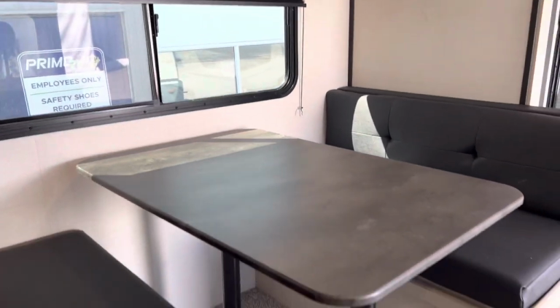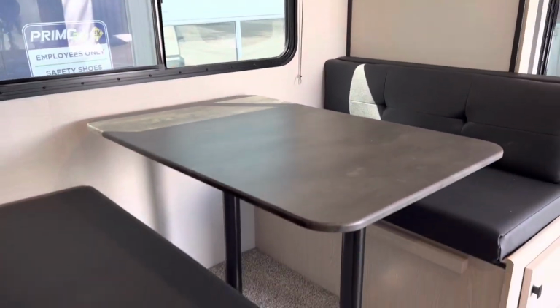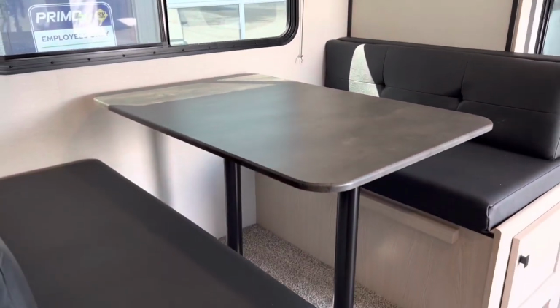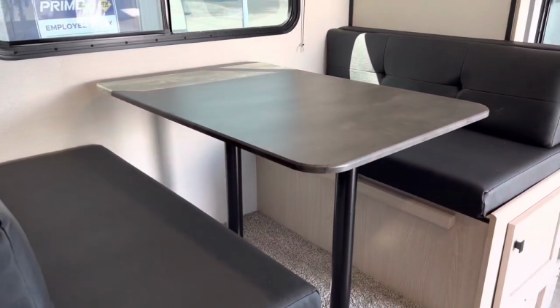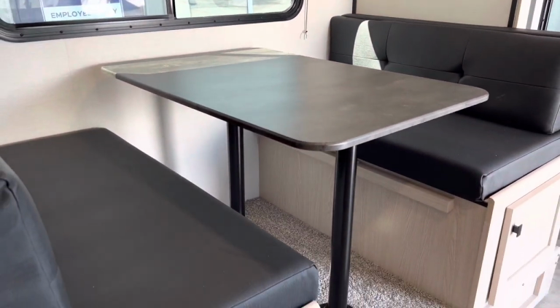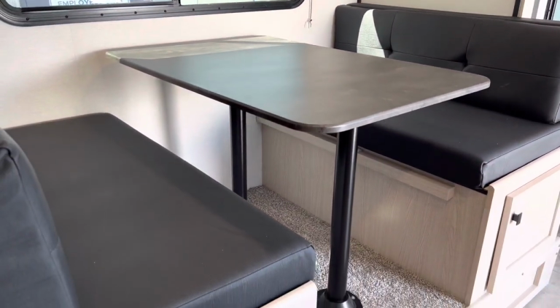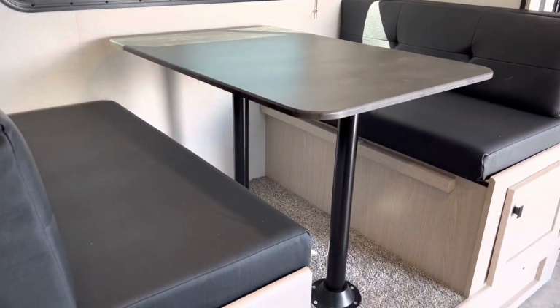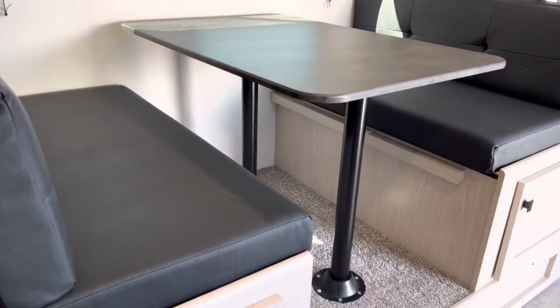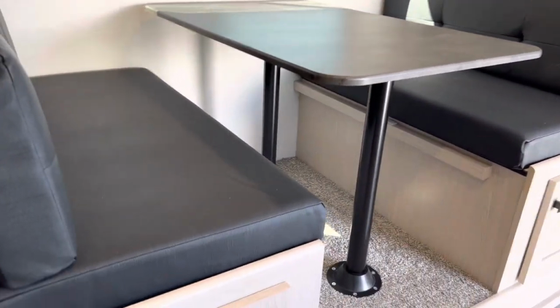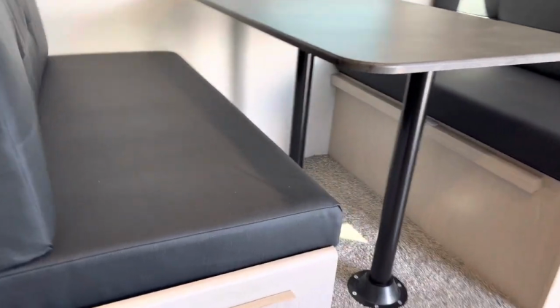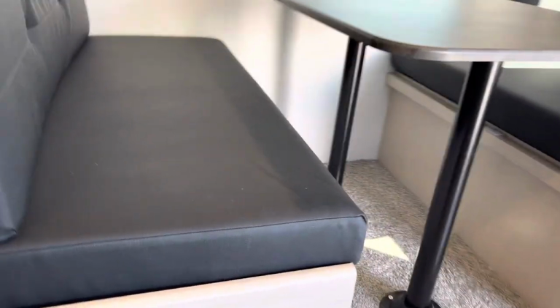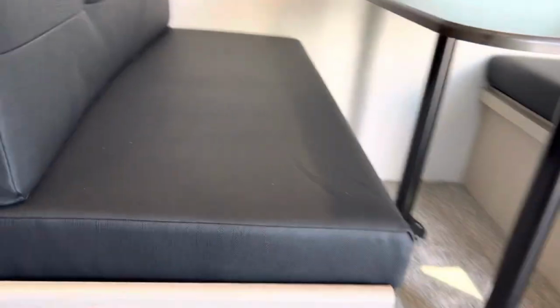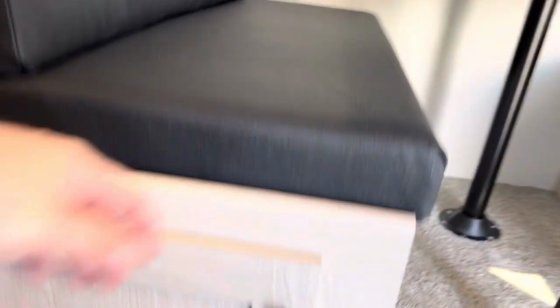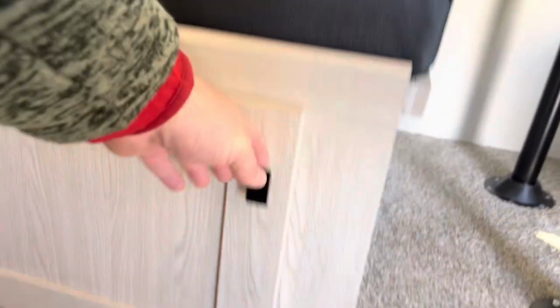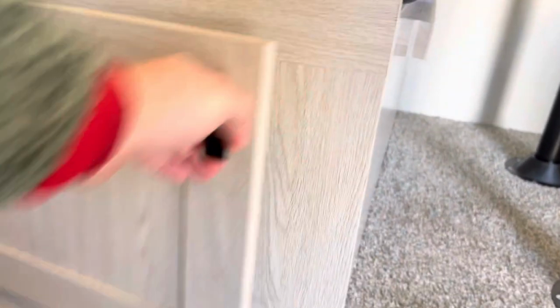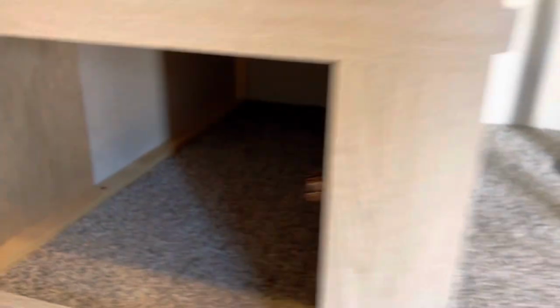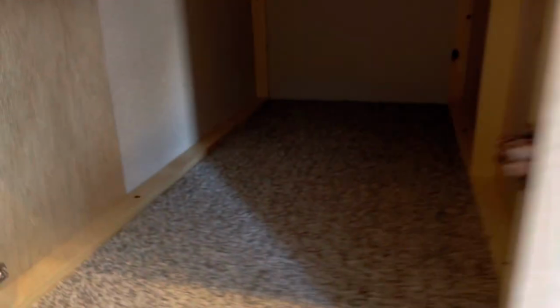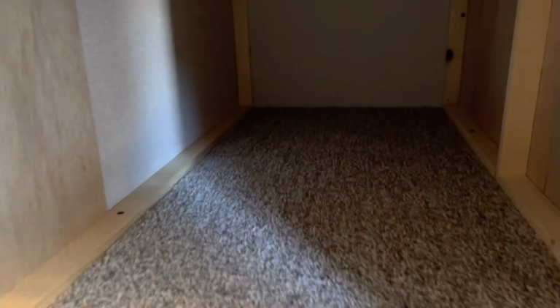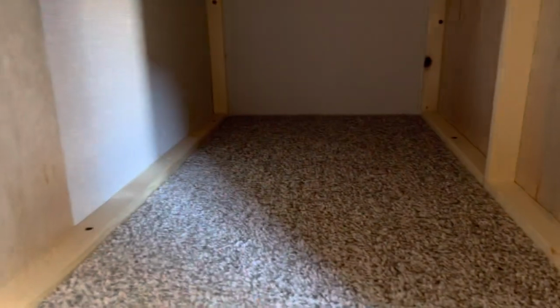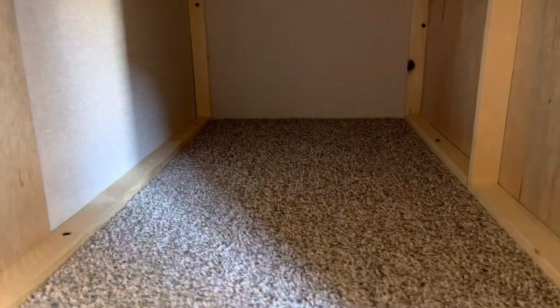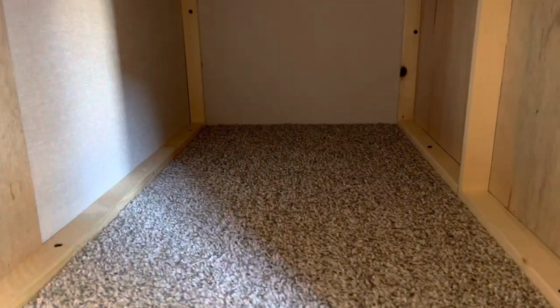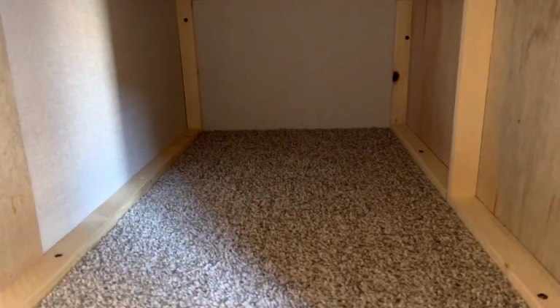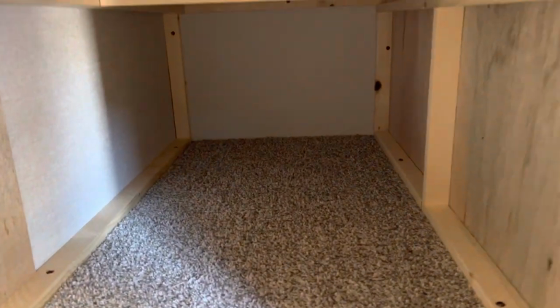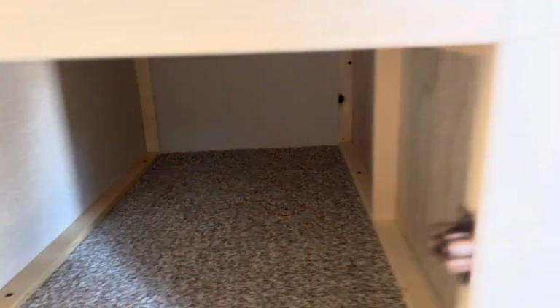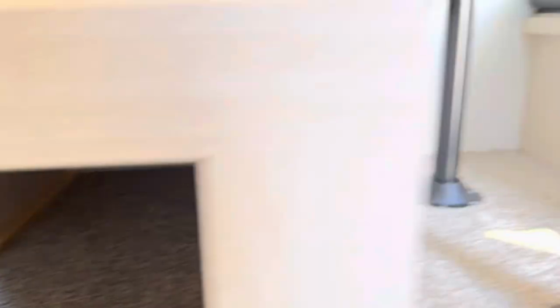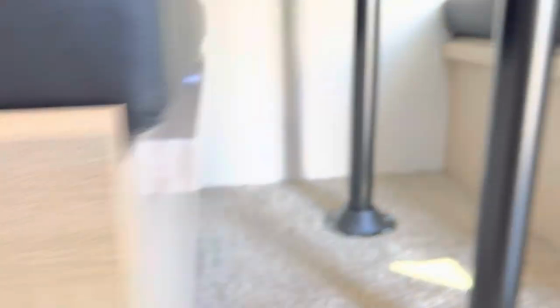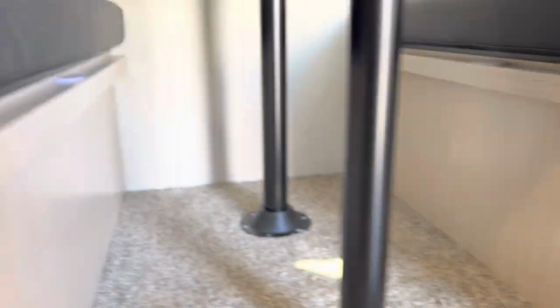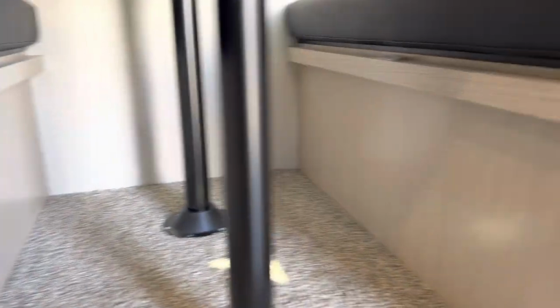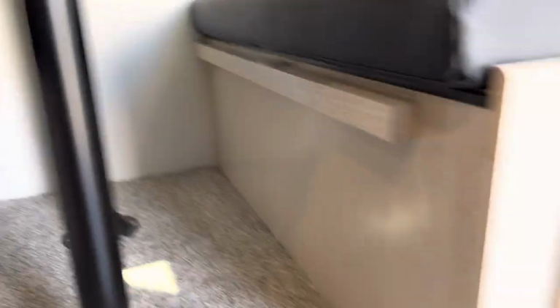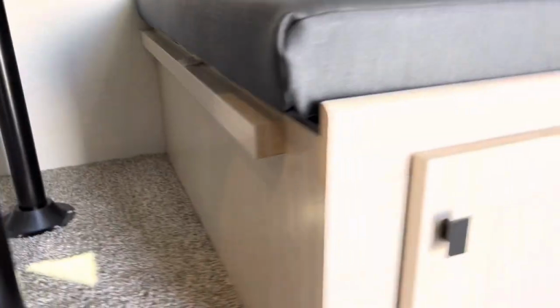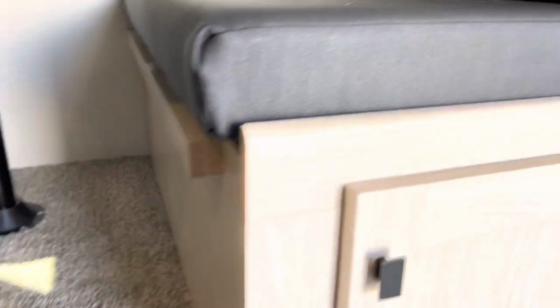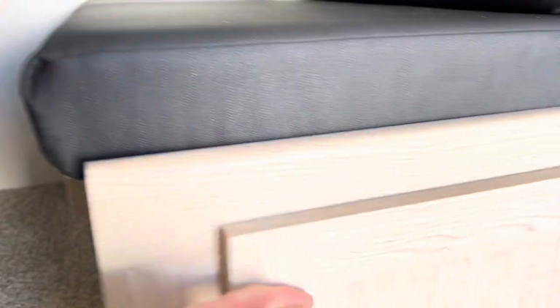The dinette does go down to a bed as well, and there's lots of storage below the seating area on either side.